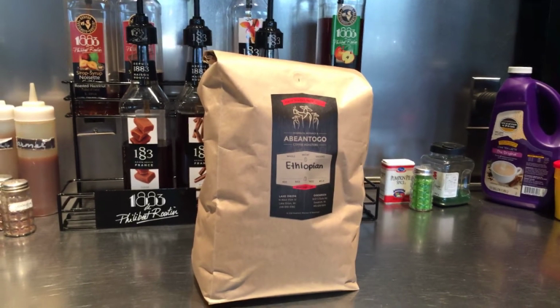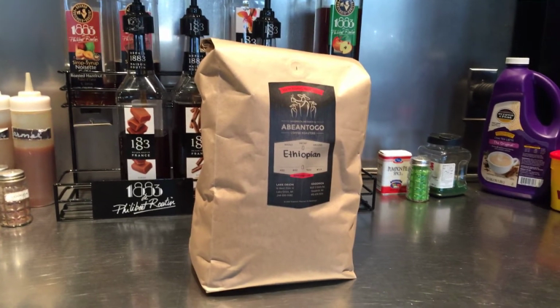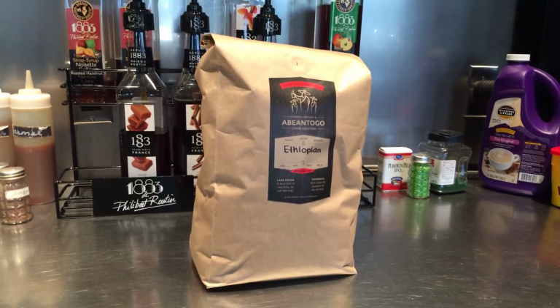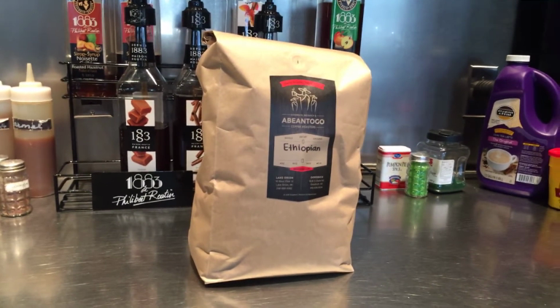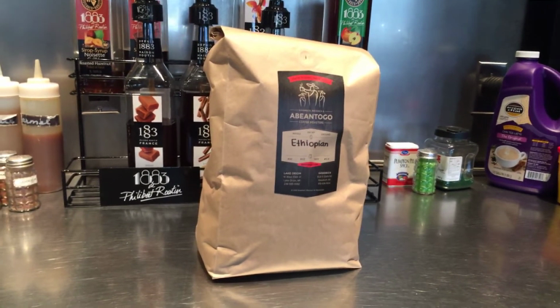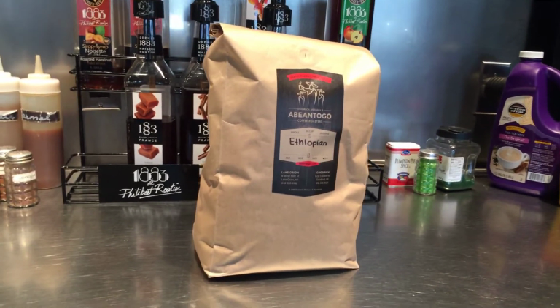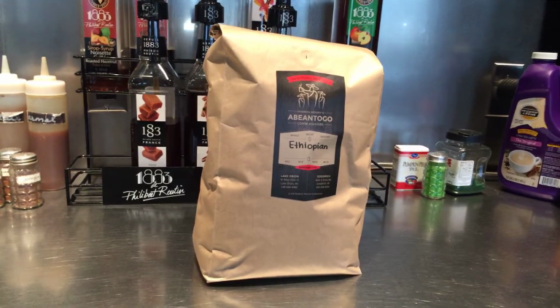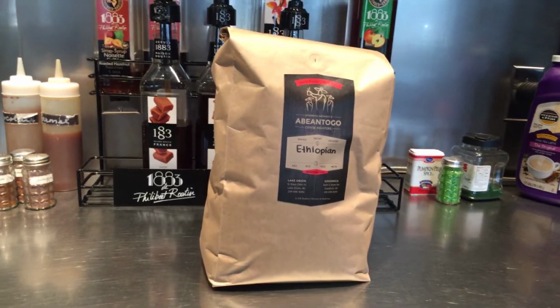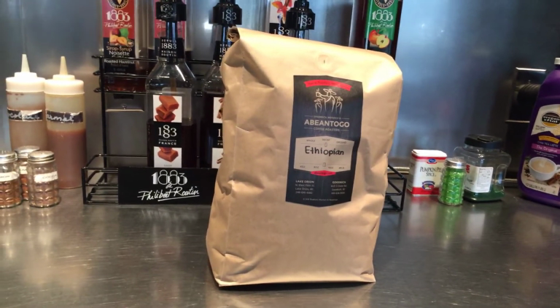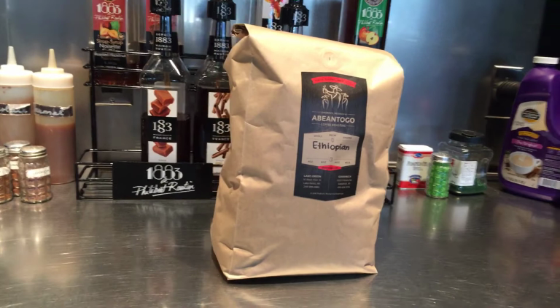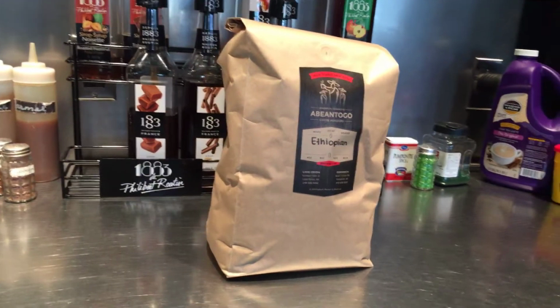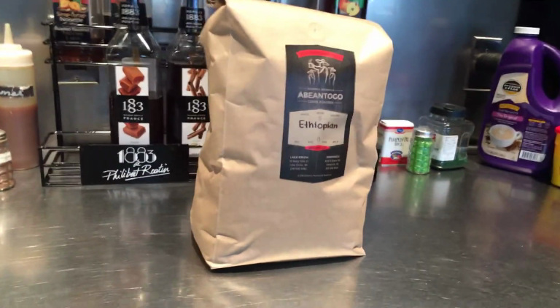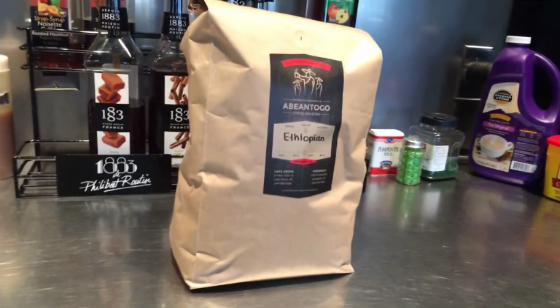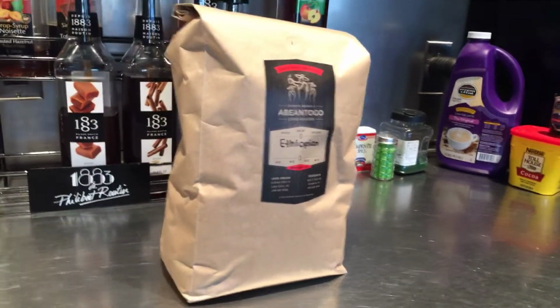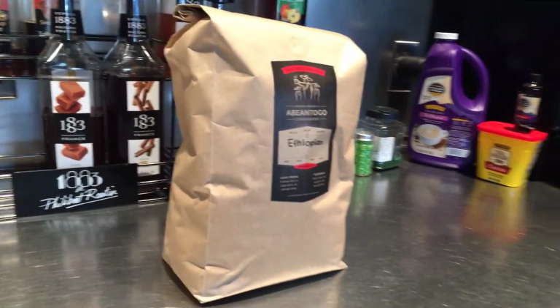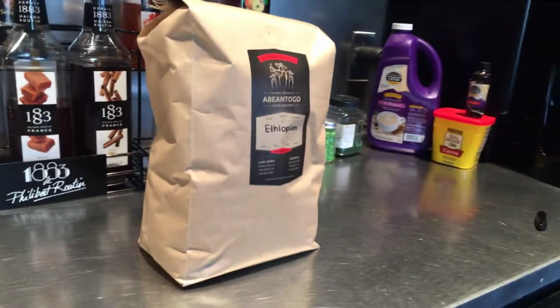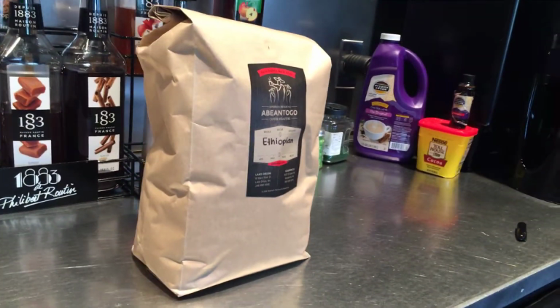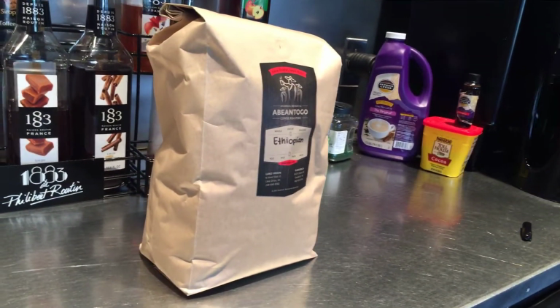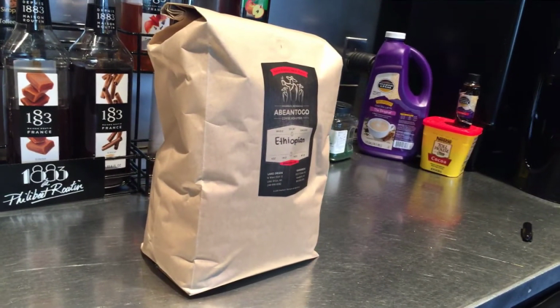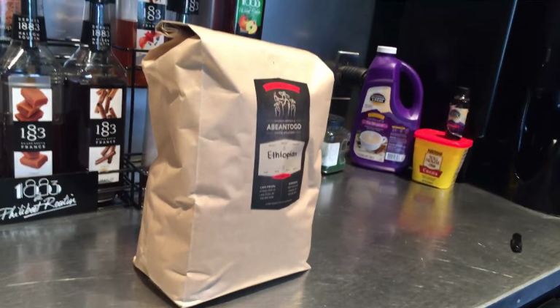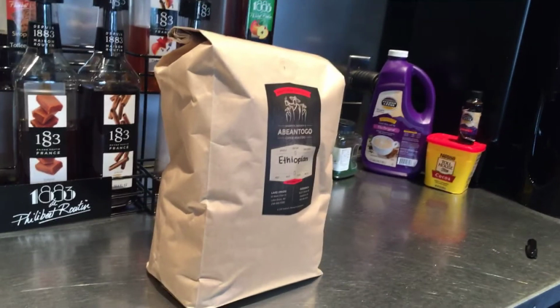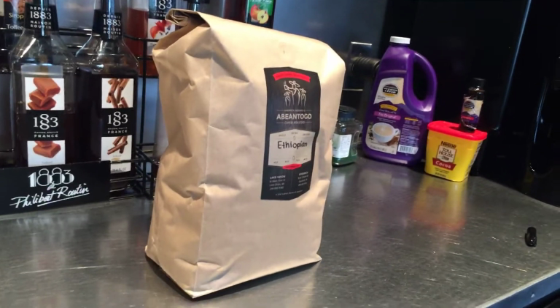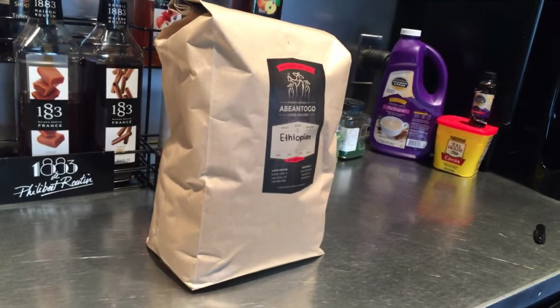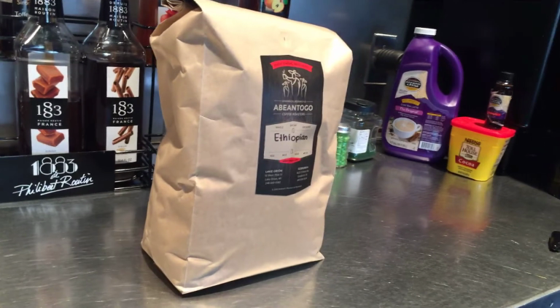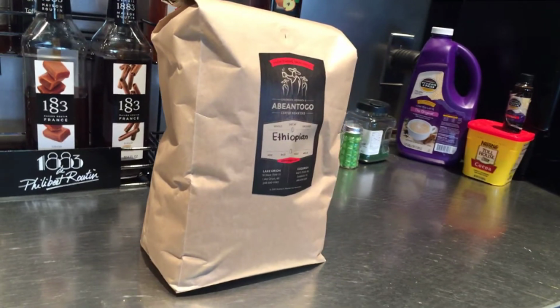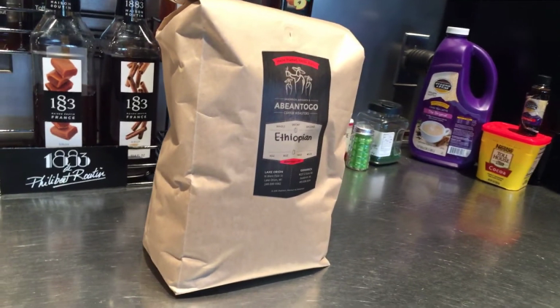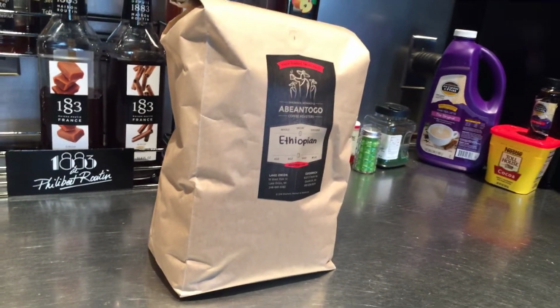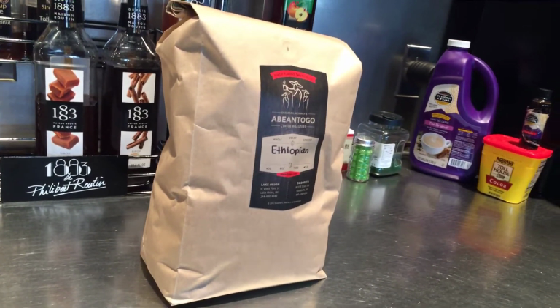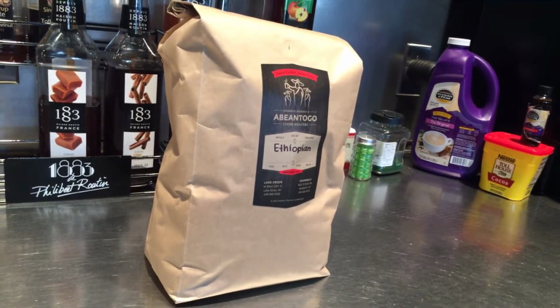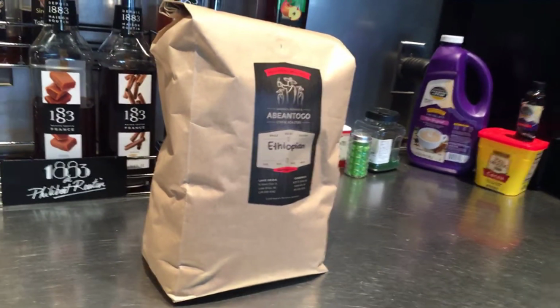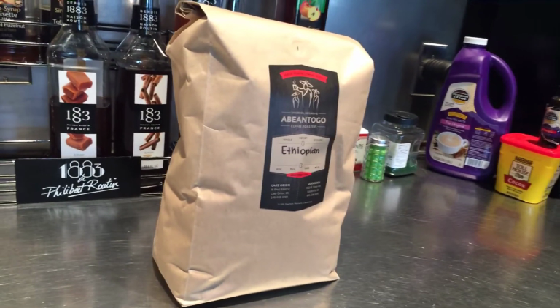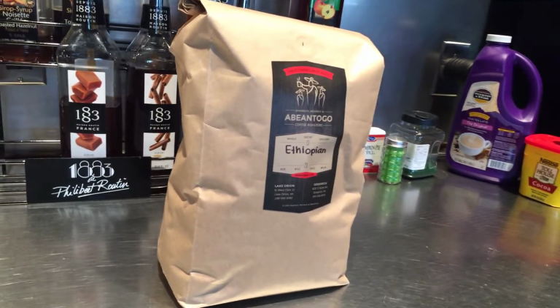Hello D-Team. We're at the cafe and we're looking at a five-pound bag of regular coffee beans. Today we're going to review how to properly mark a fresh bag of coffee or espresso and put it into inventory.